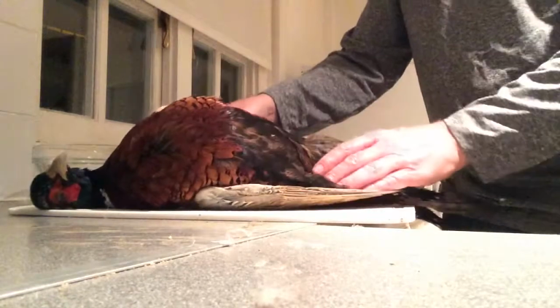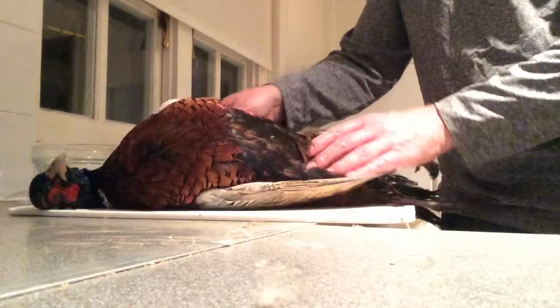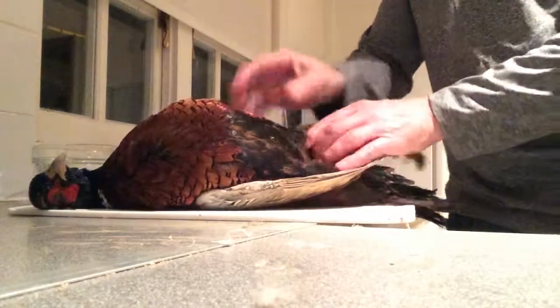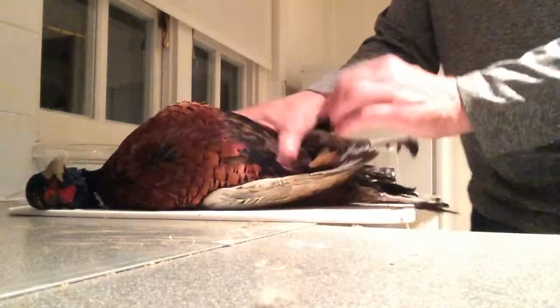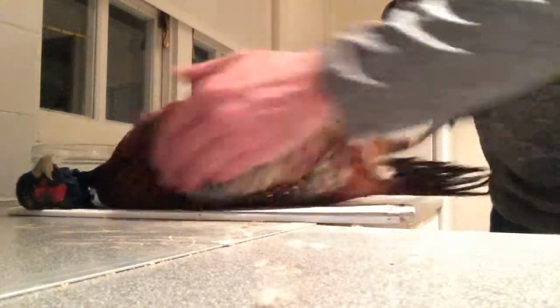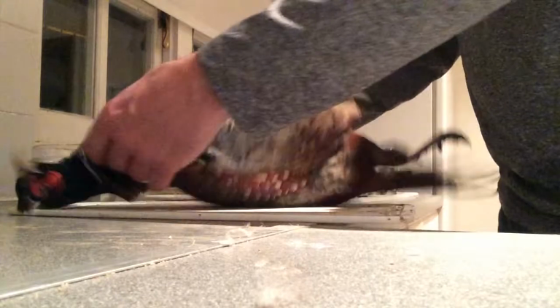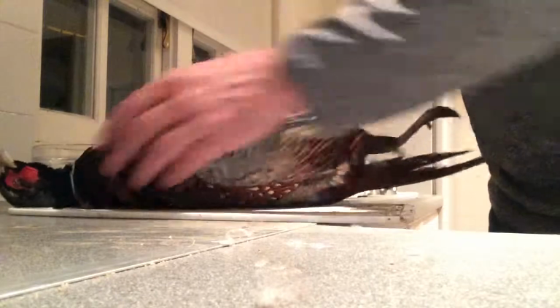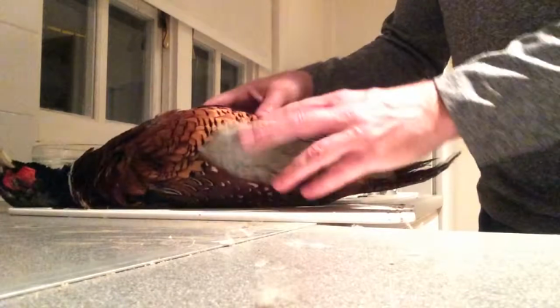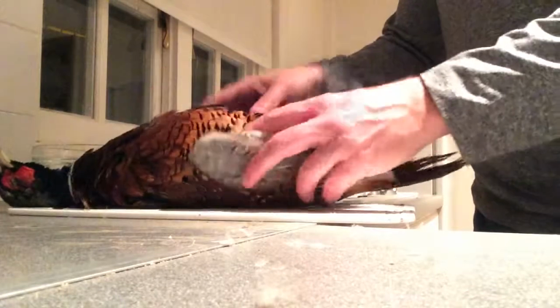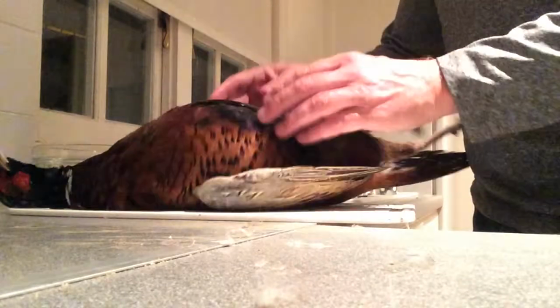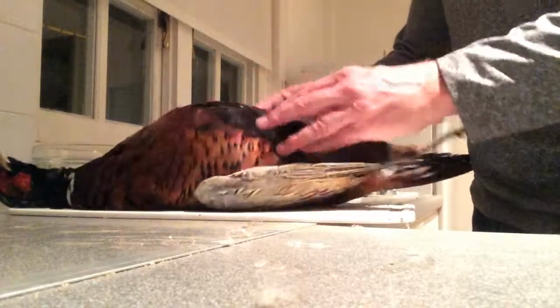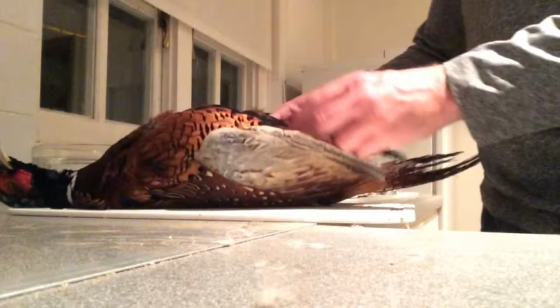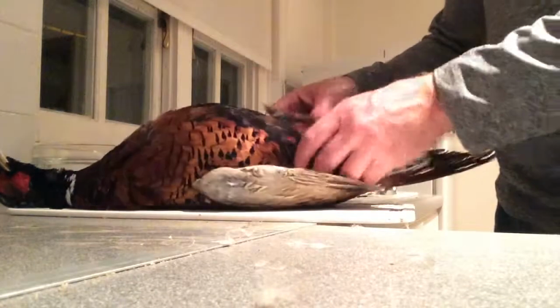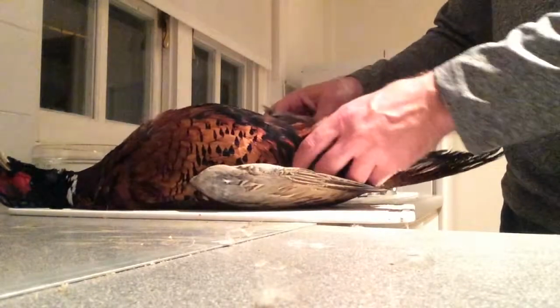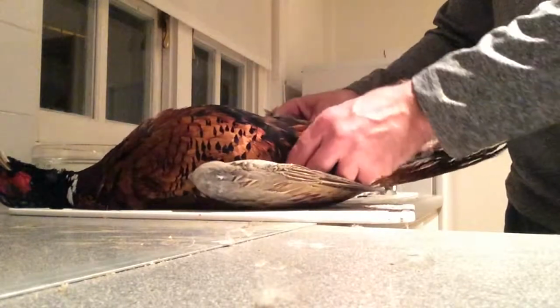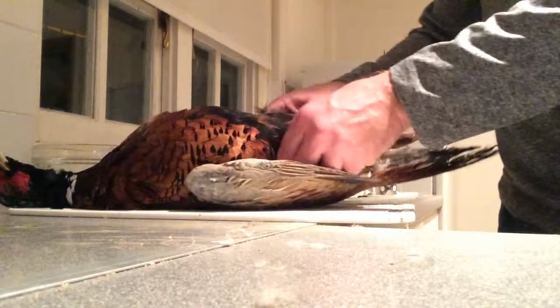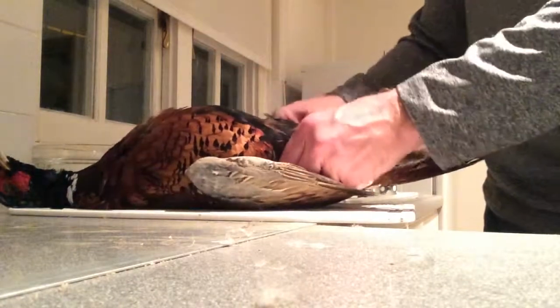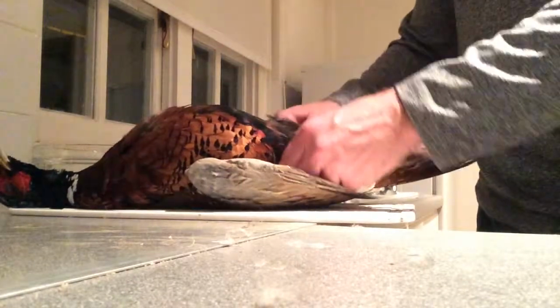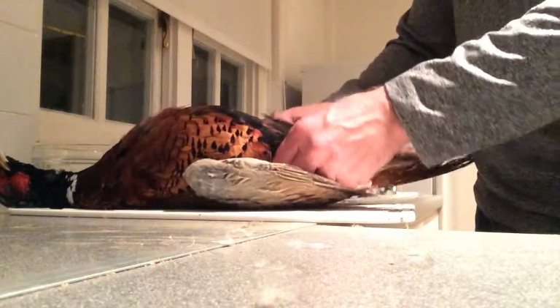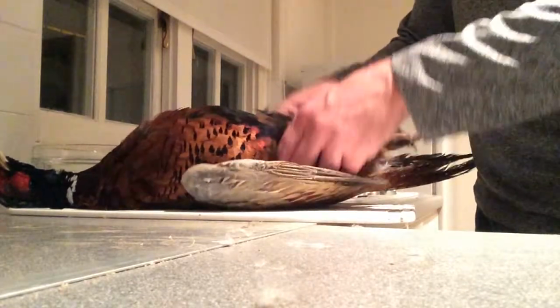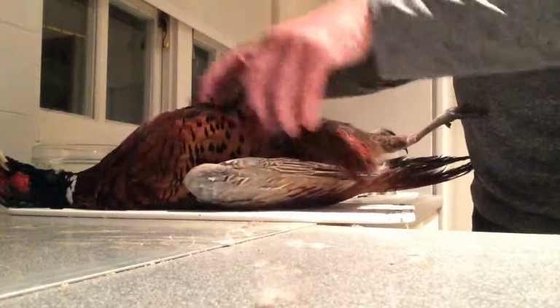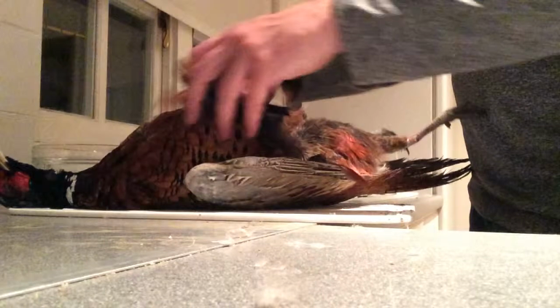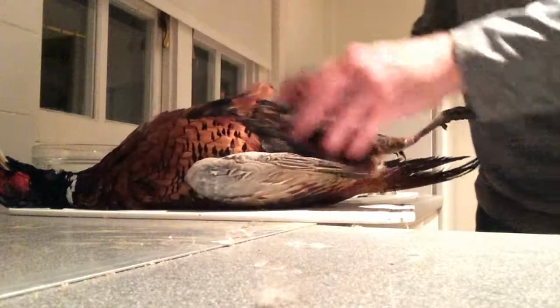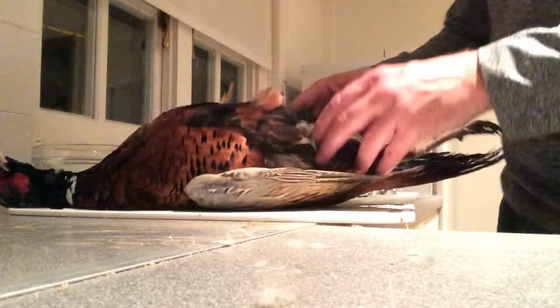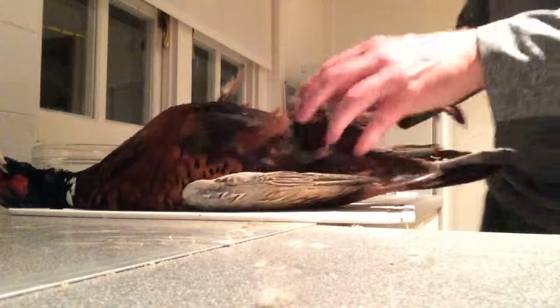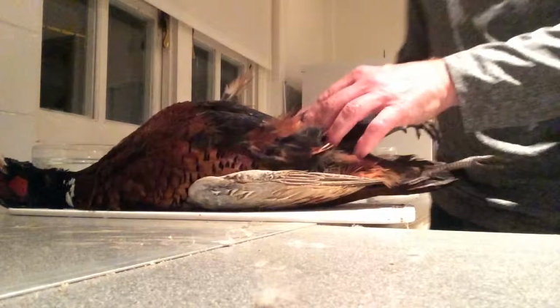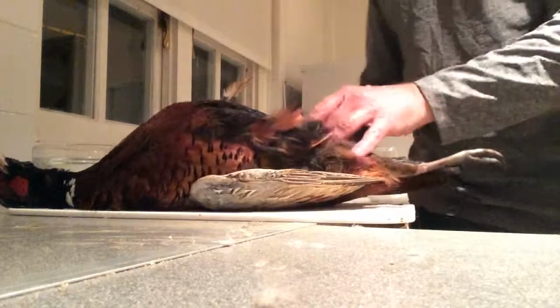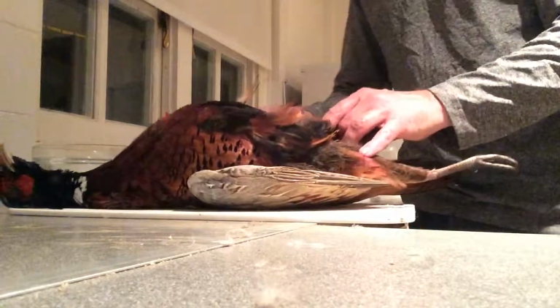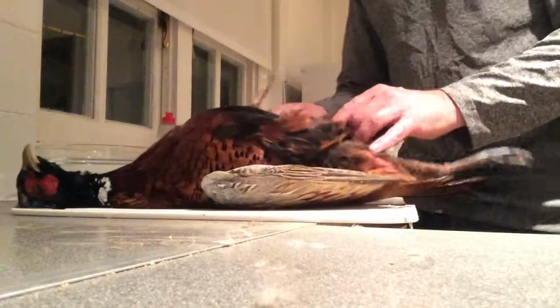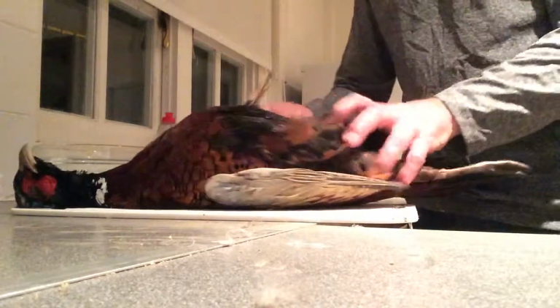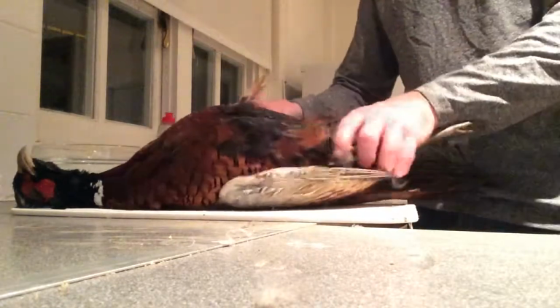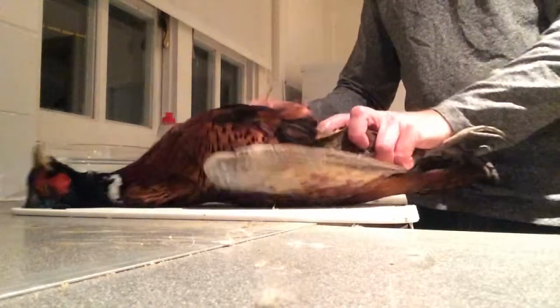We're going to get some good tasty meat off it. Today we're going to go after the legs and the breast, and see if we can maximize the amount of meat we cut.